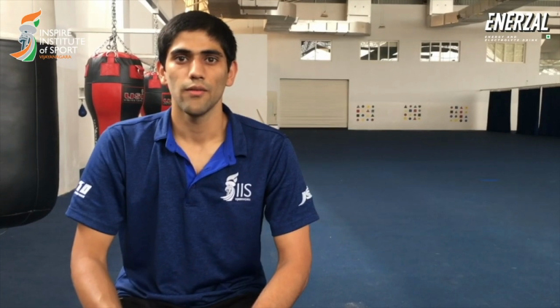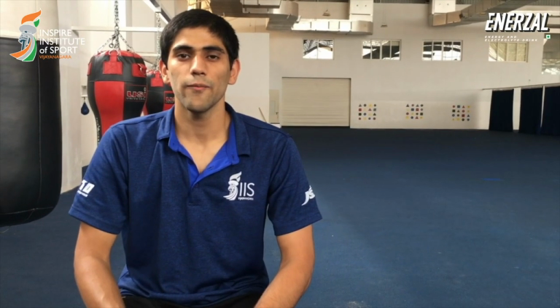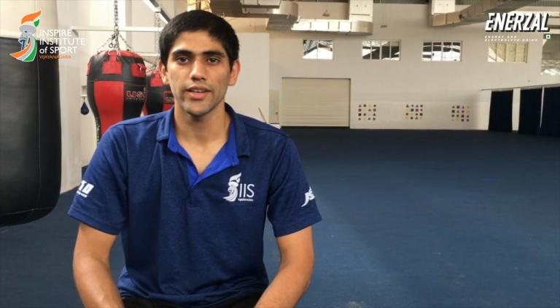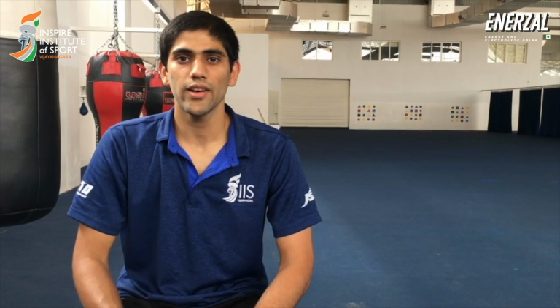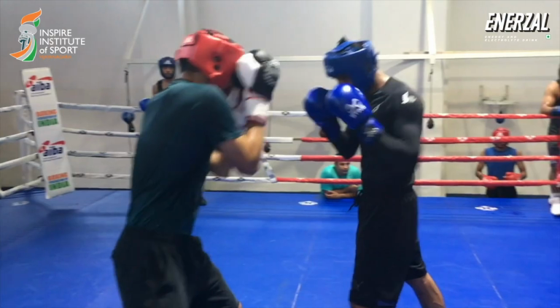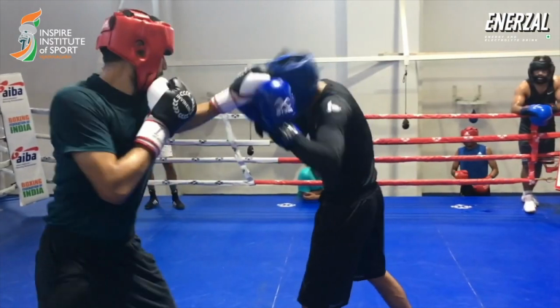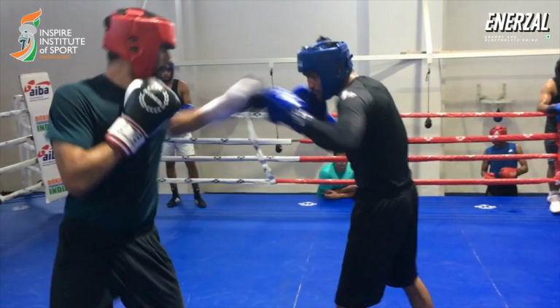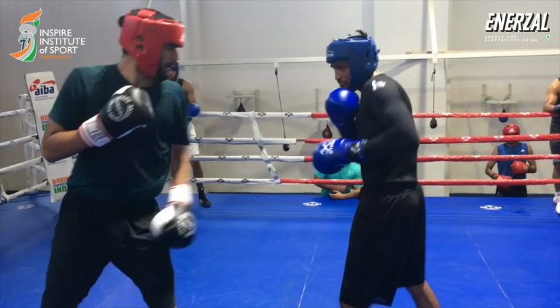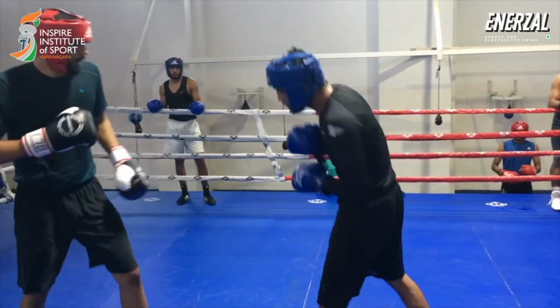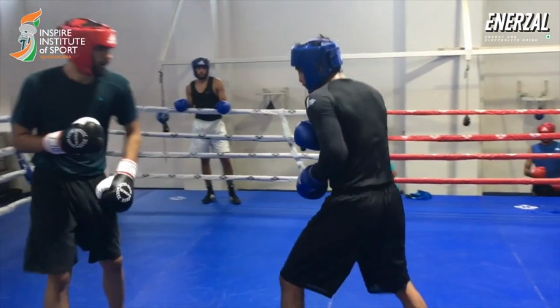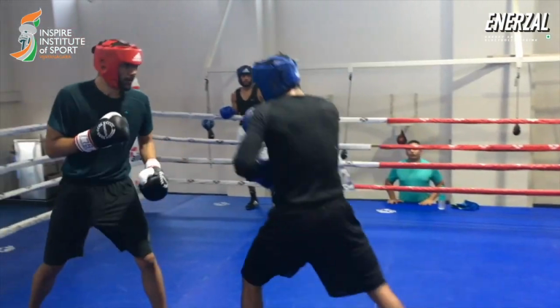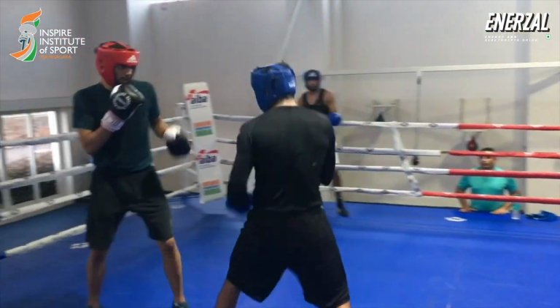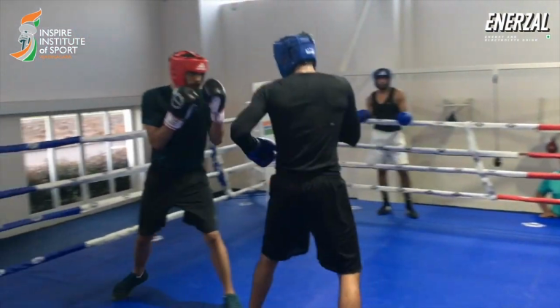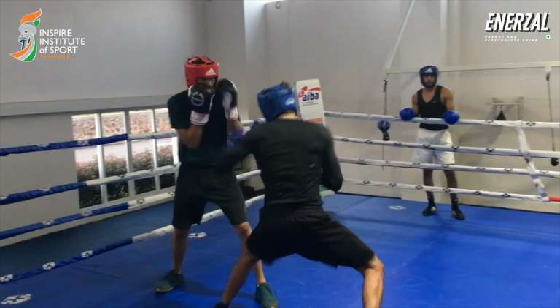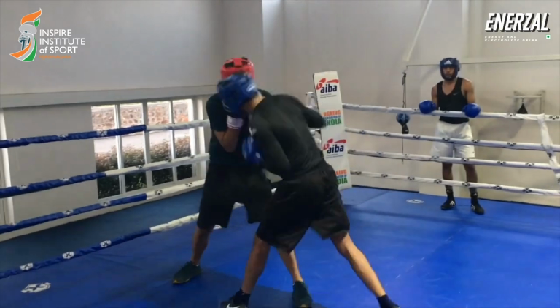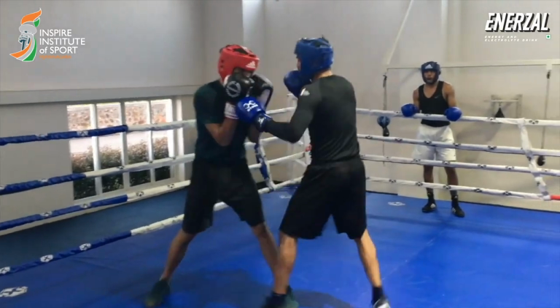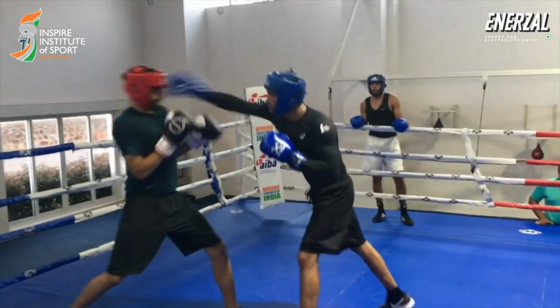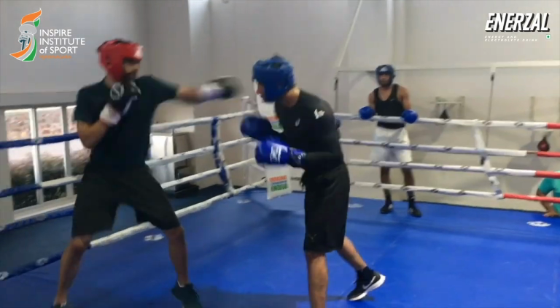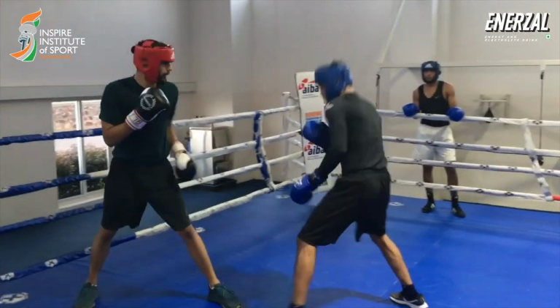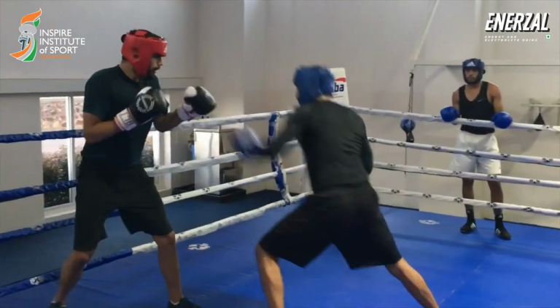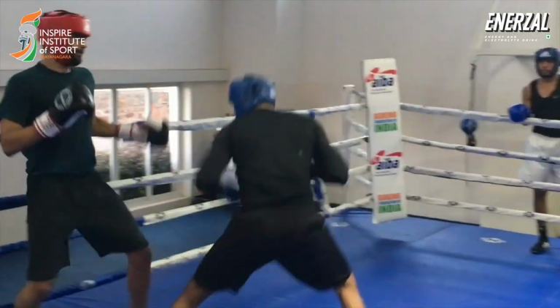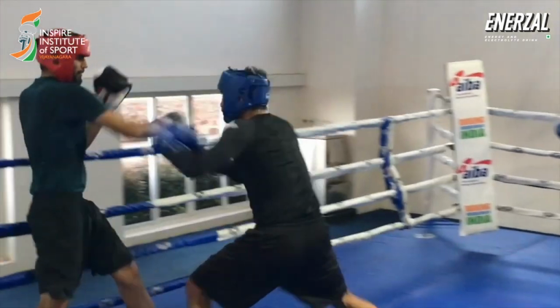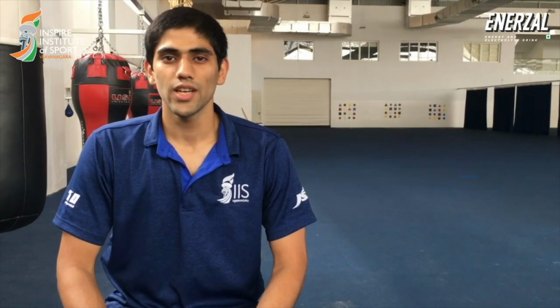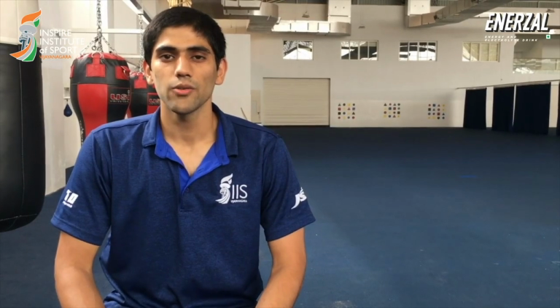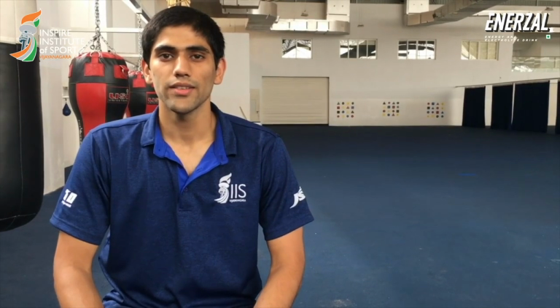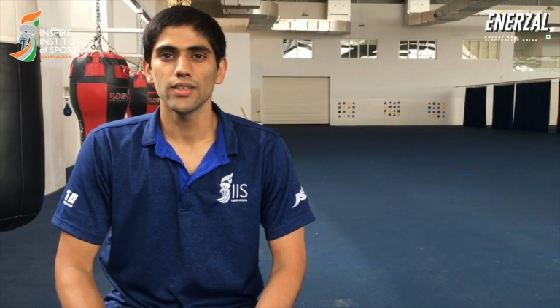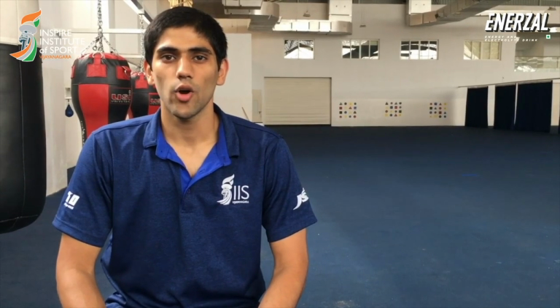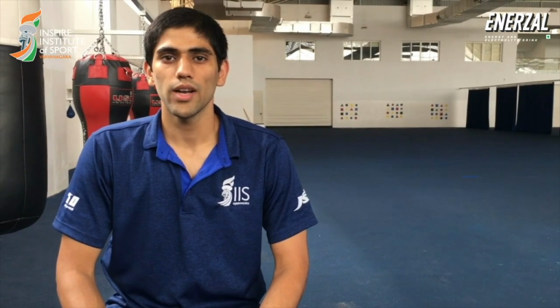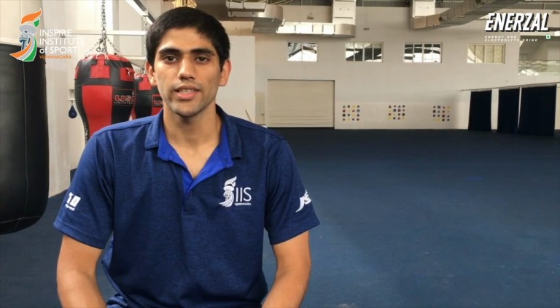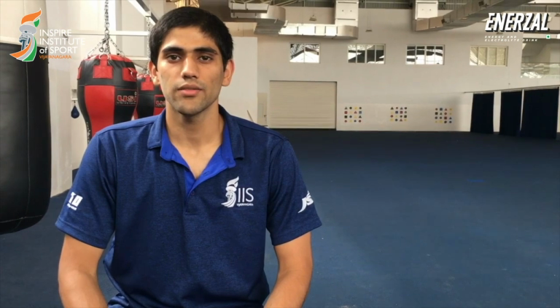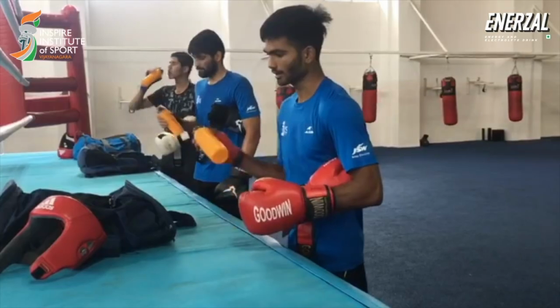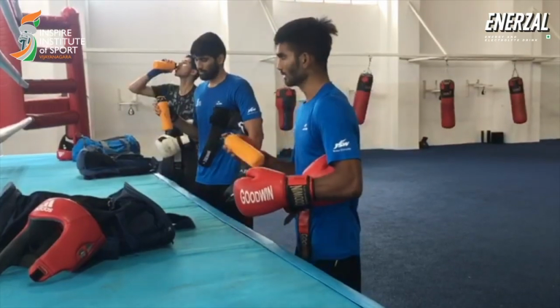When I am well hydrated, I can perform well. And with Enerzol, I can keep my energy levels up and avoid any muscle cramping after a hard training session. After coming to IIS, I learned that optimal hydration is very important.